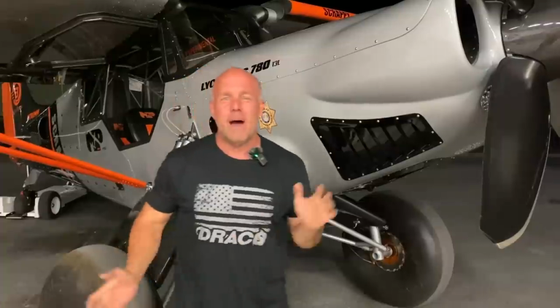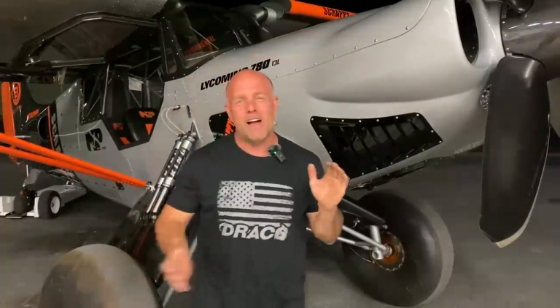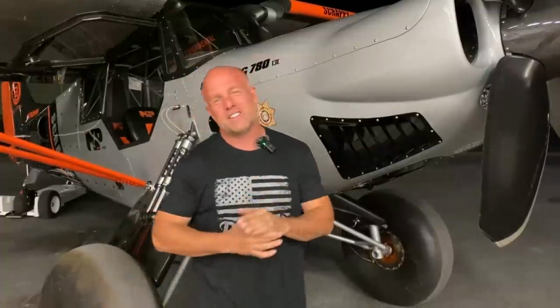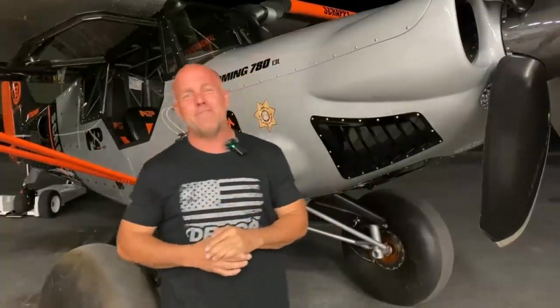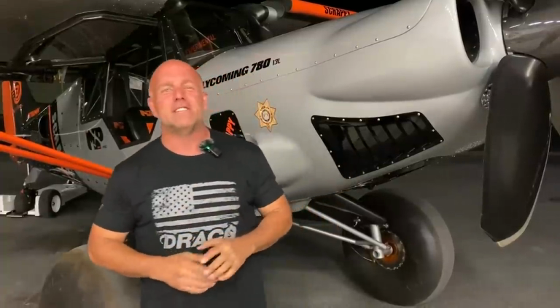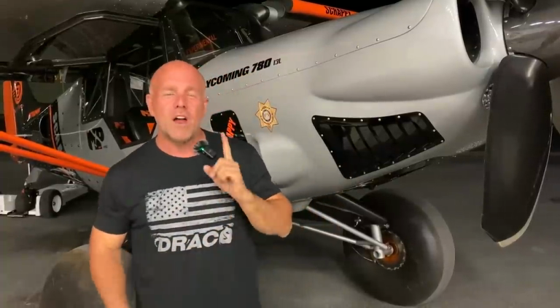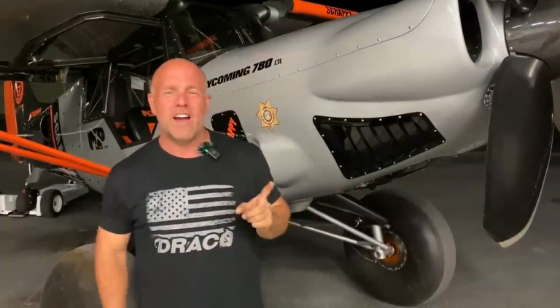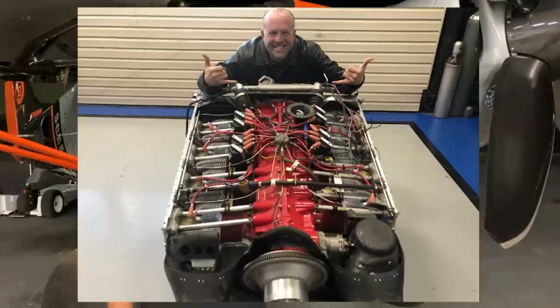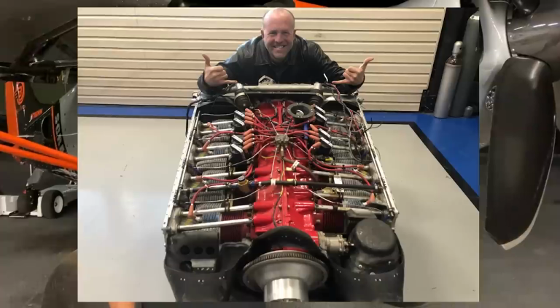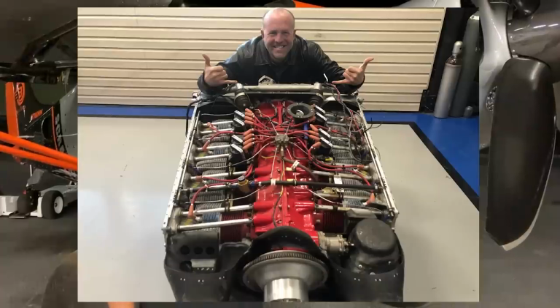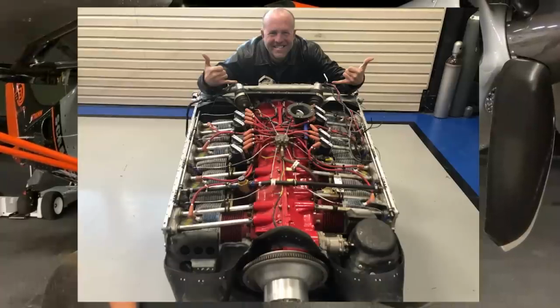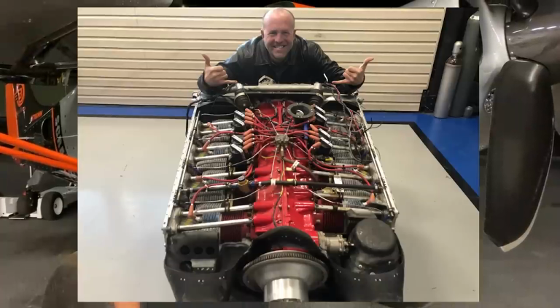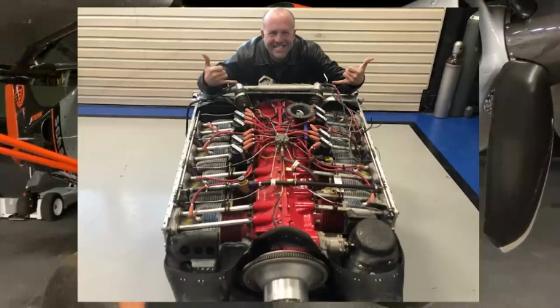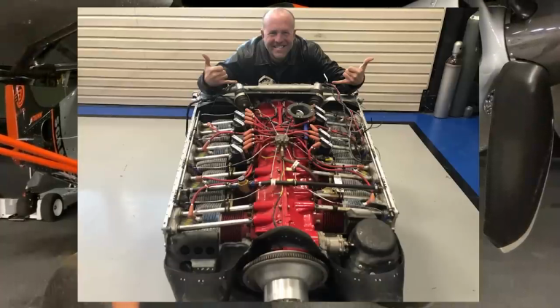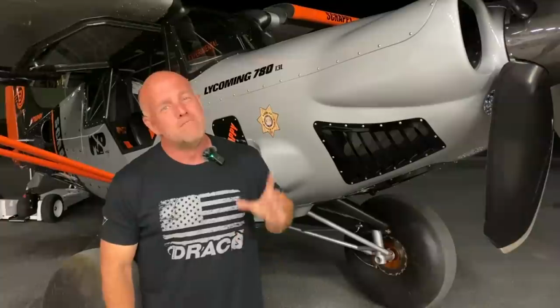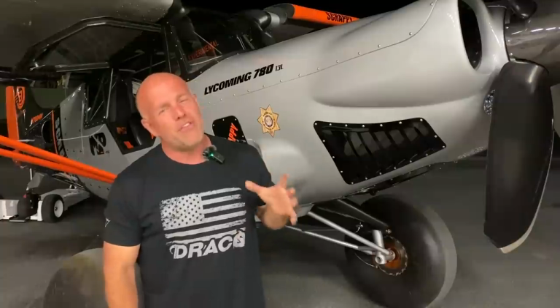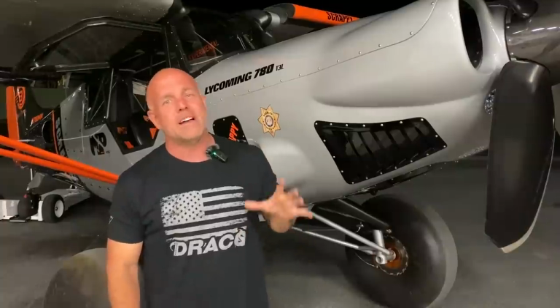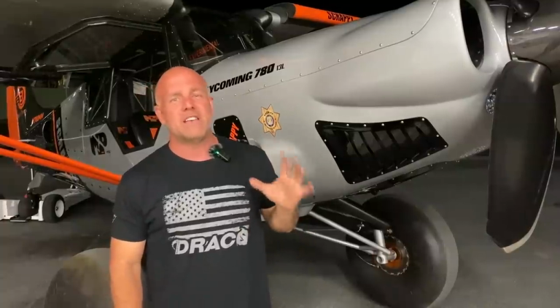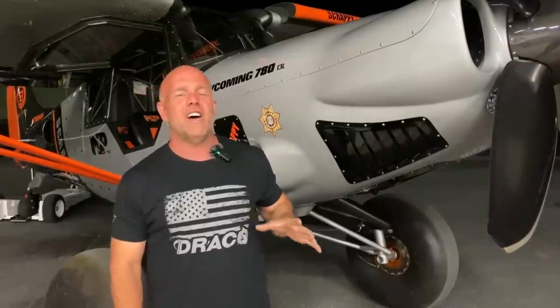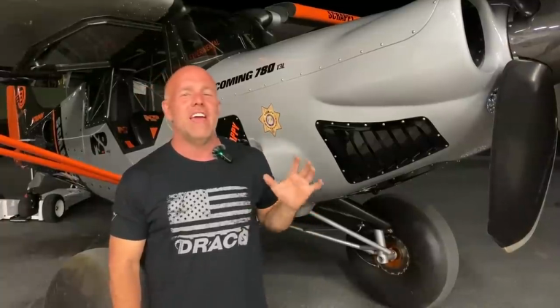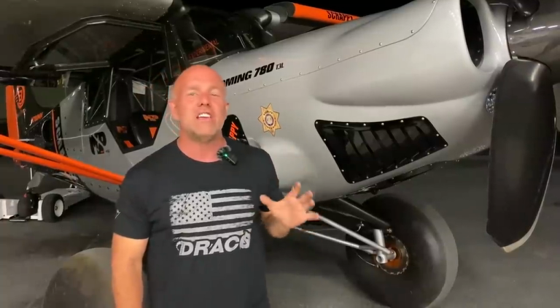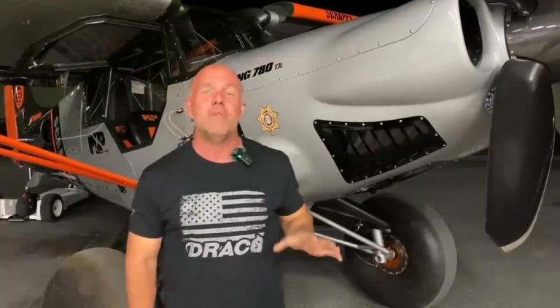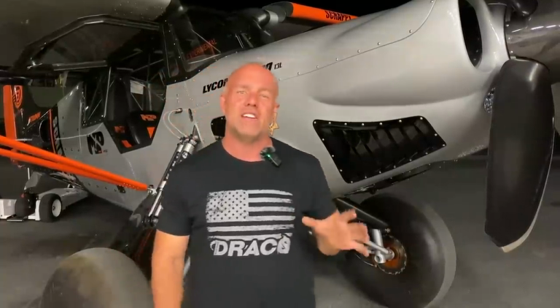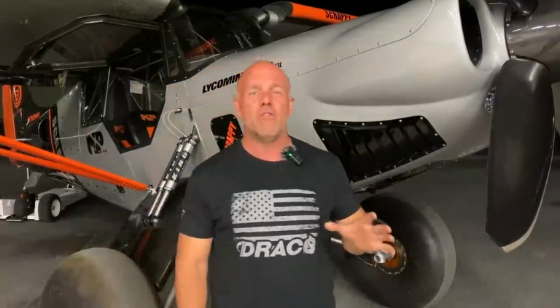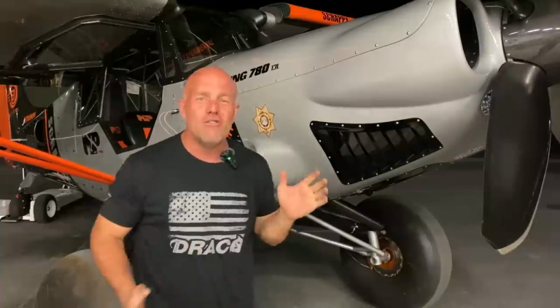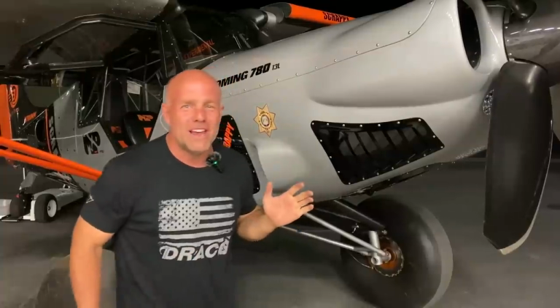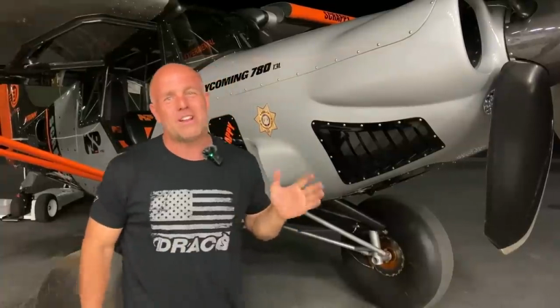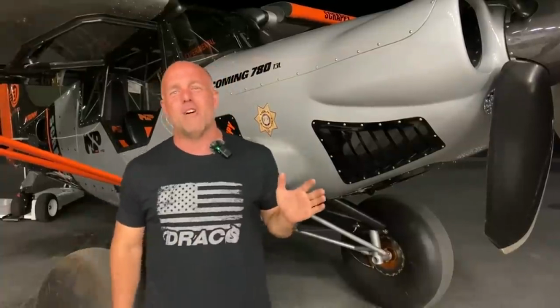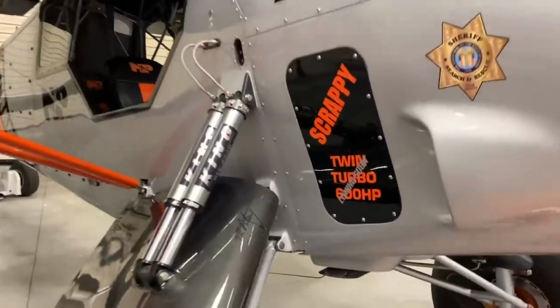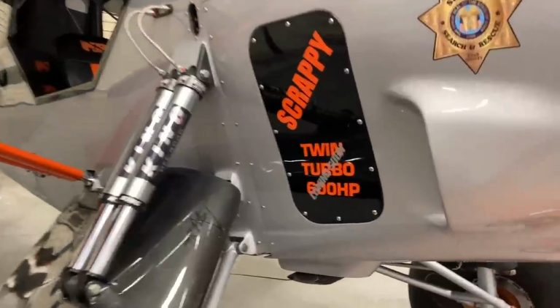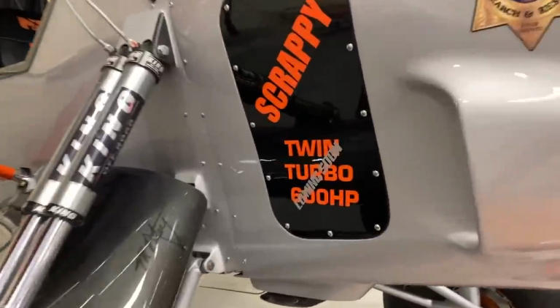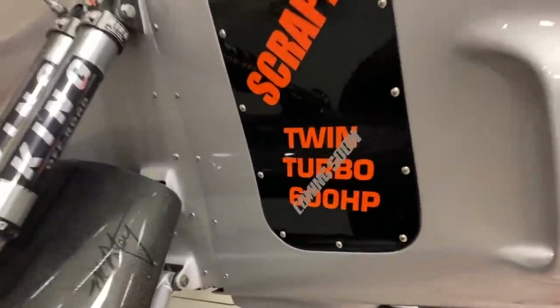The powerplant in Scrappy is a one-of-a-kind engine based off a Lycoming 720, built up as a 780 cubic inch motor, tuned to be twin turbo 780 cubic inches.